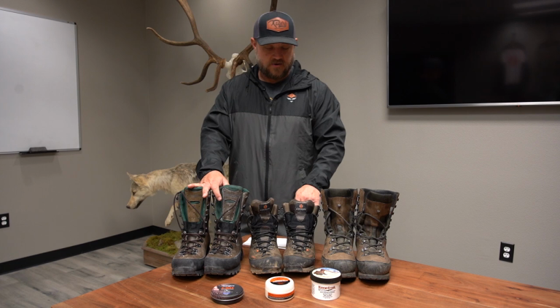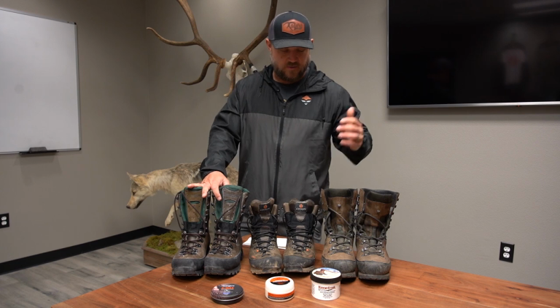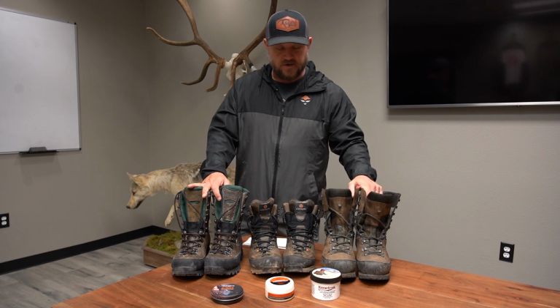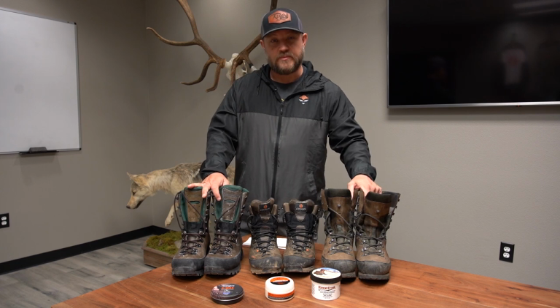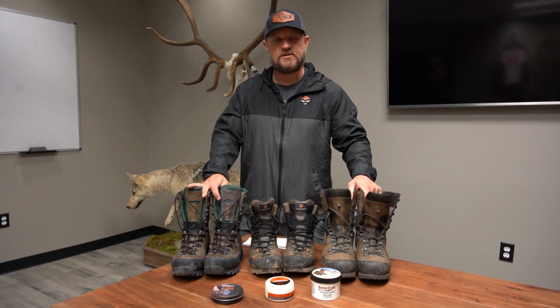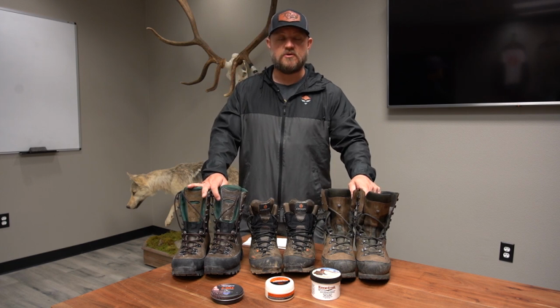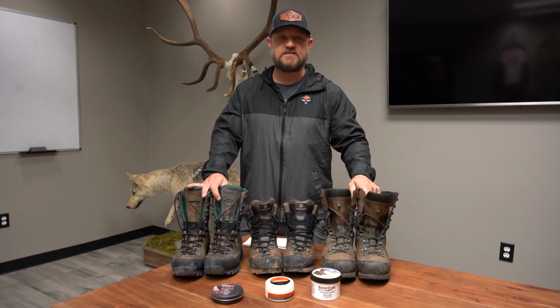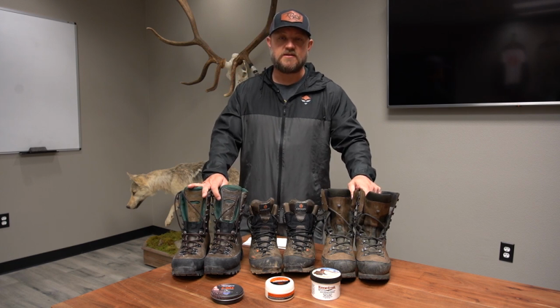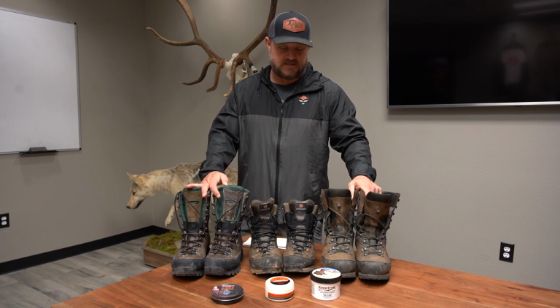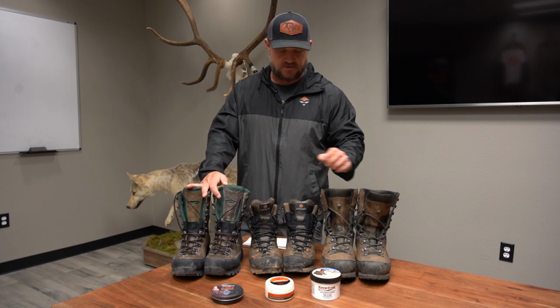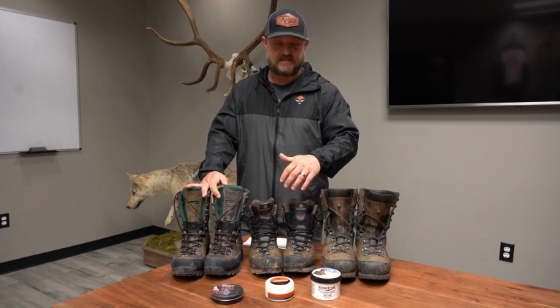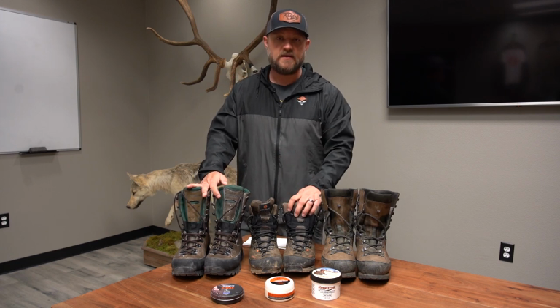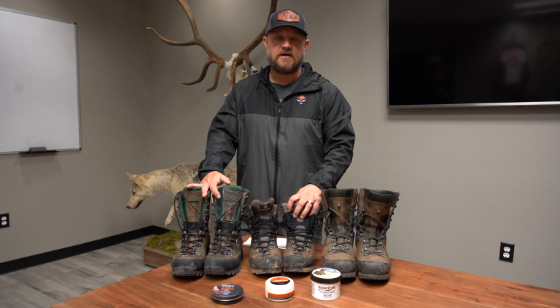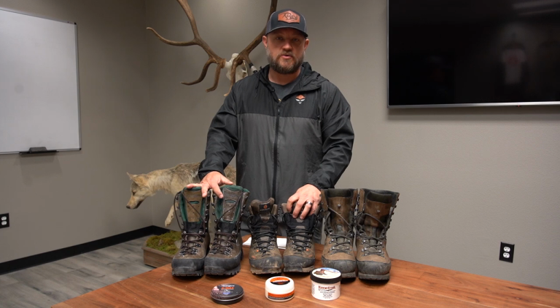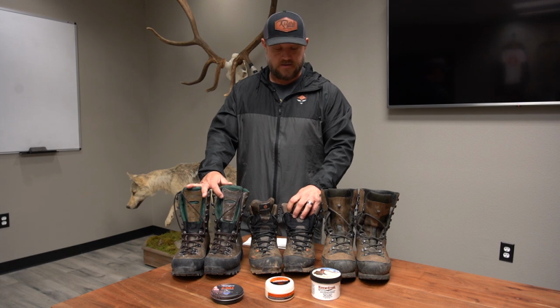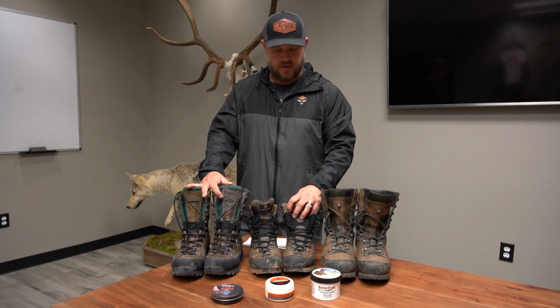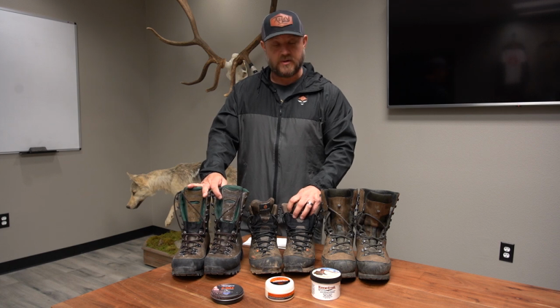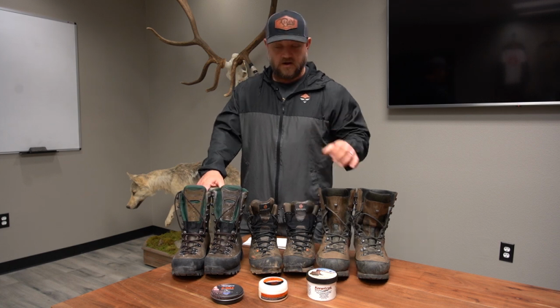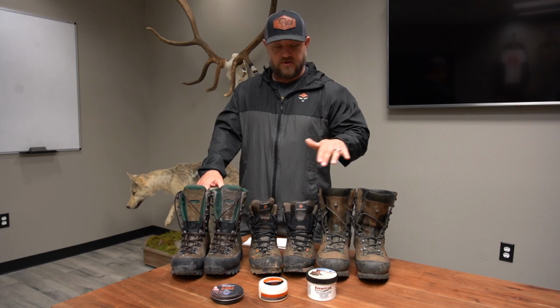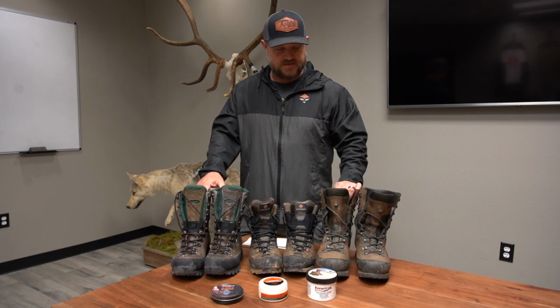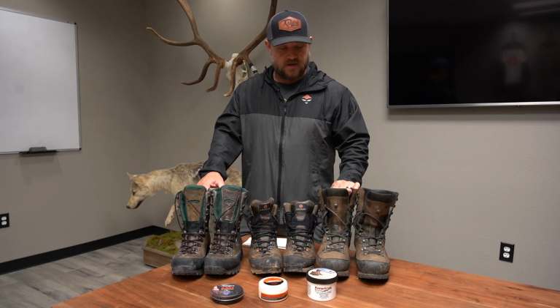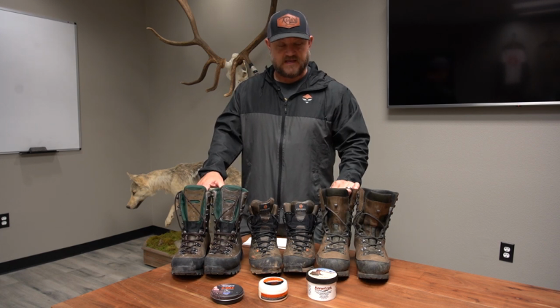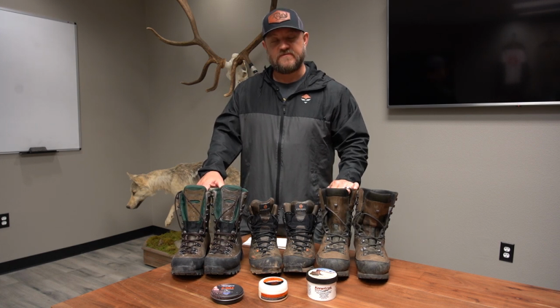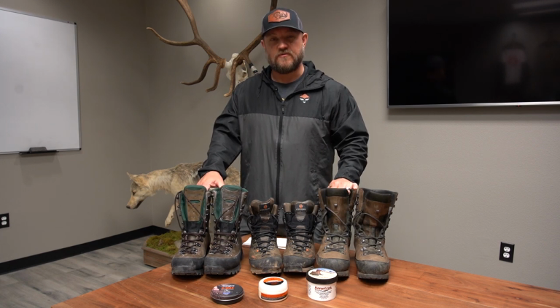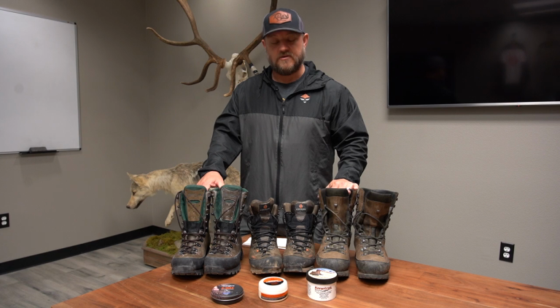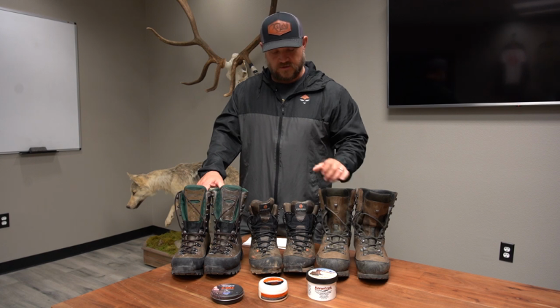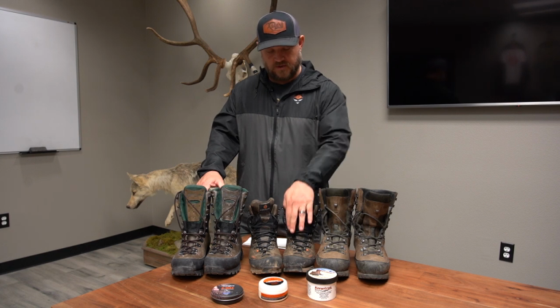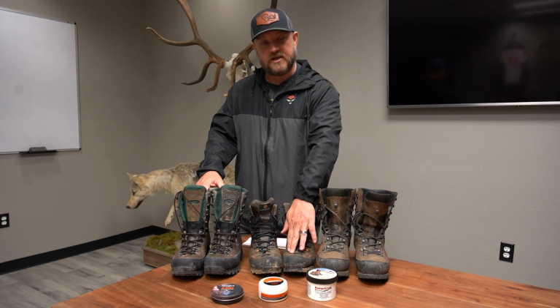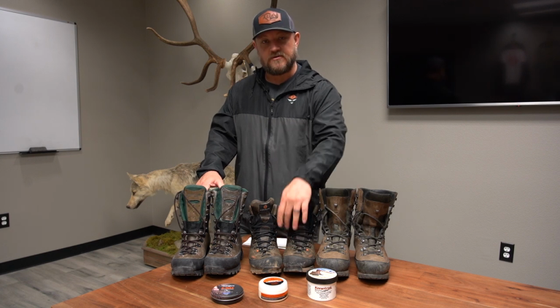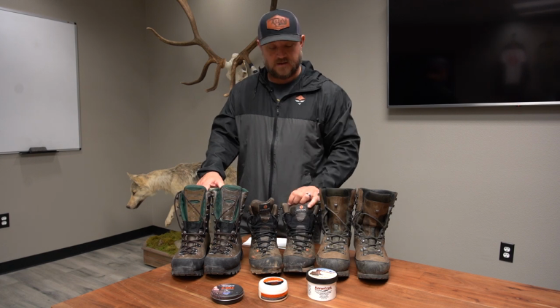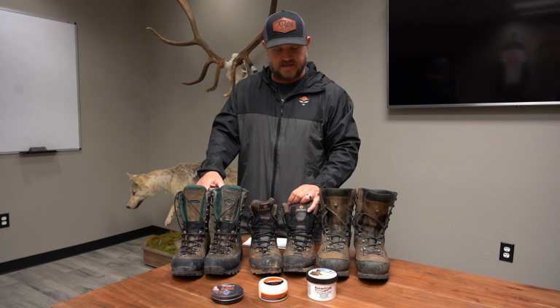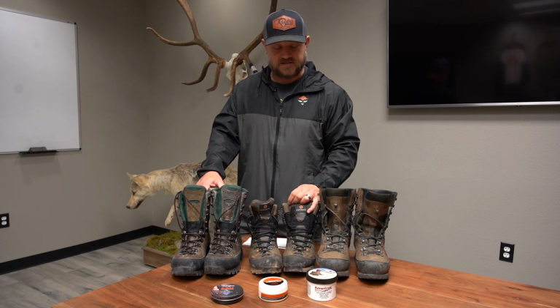We had some guys there with other Crispy boots that needed to be reapplied — they were soaking up water in the seams. Once you start seeing that, it's my cue to reapply my waterproofing. If you've been wearing your boots a bunch from early season into later season and you start seeing that, just clean them up and reapply. All three of these are designed specifically for leather, so they really soak in and last a long time.